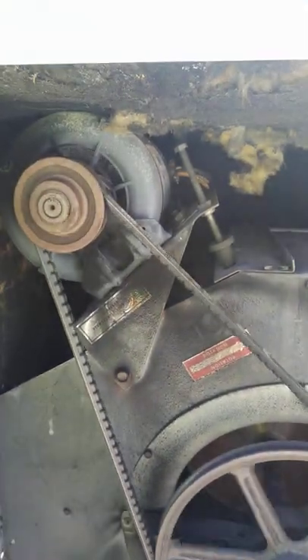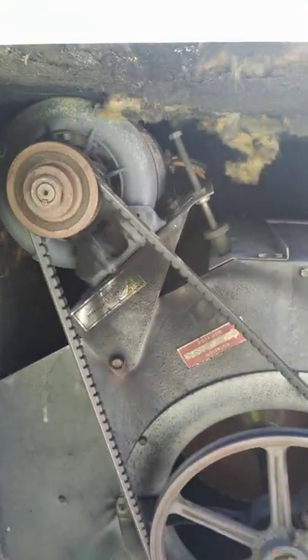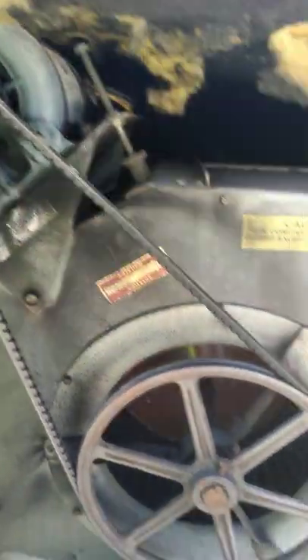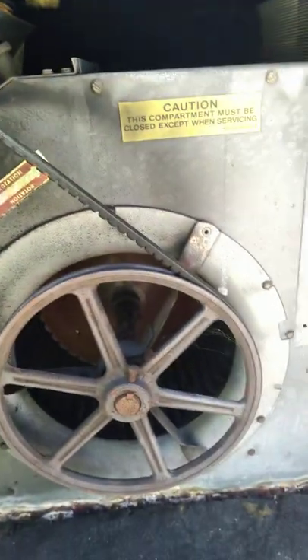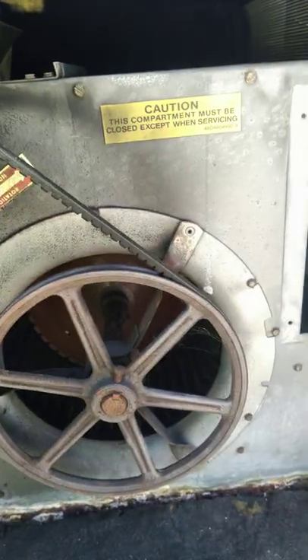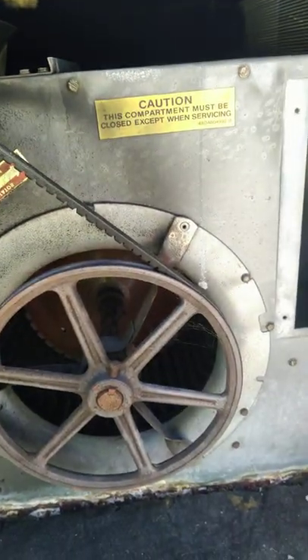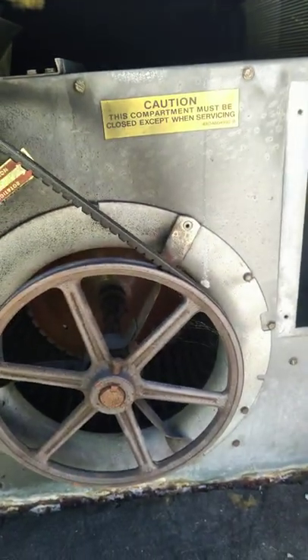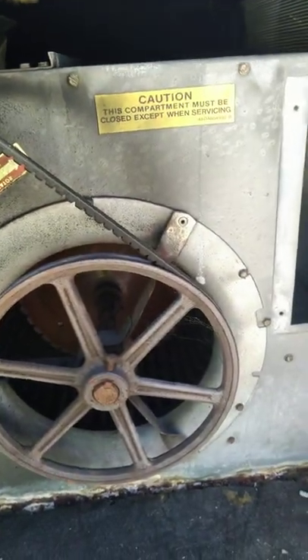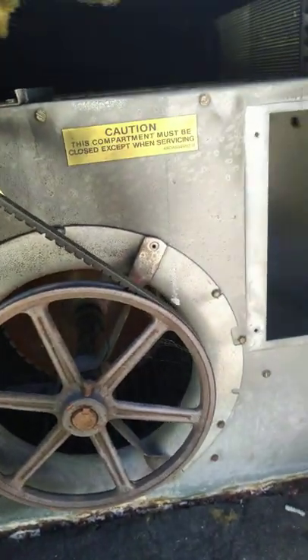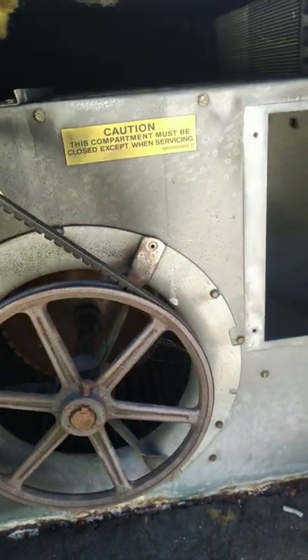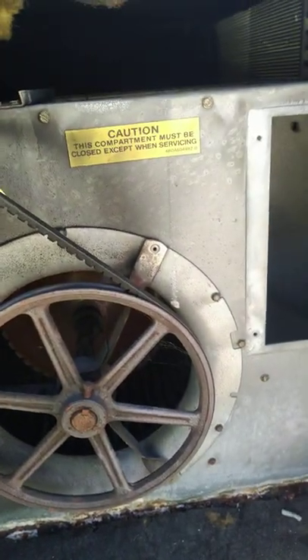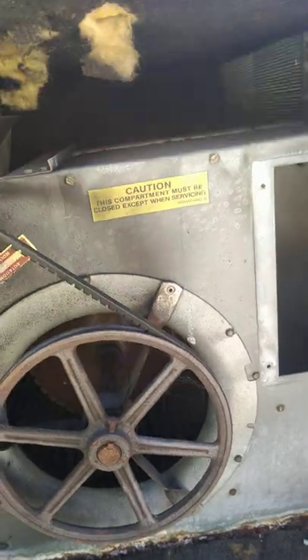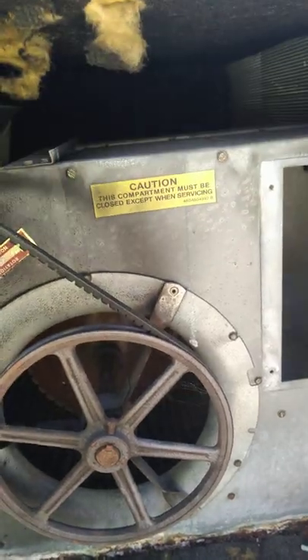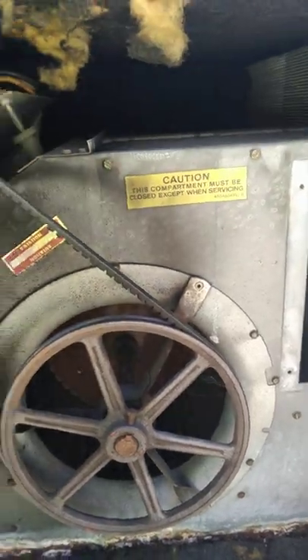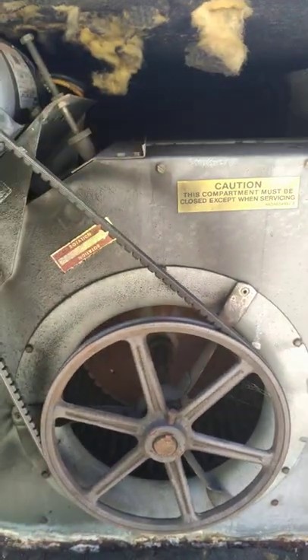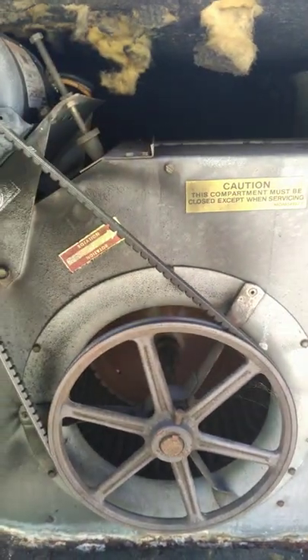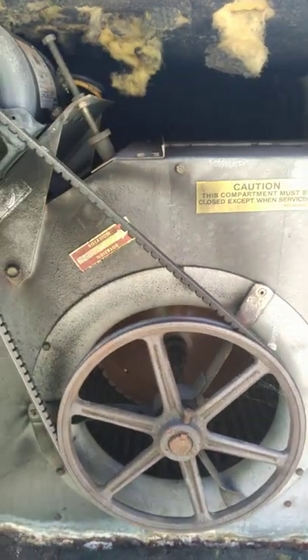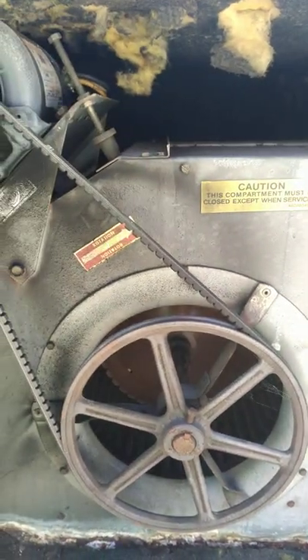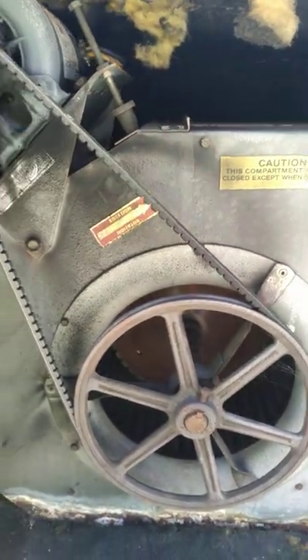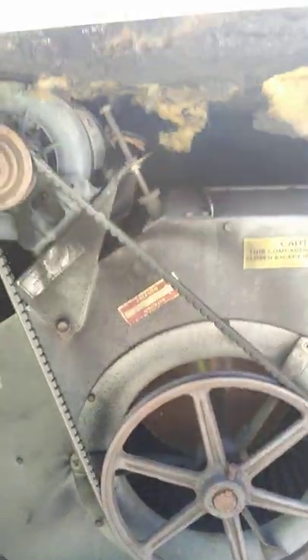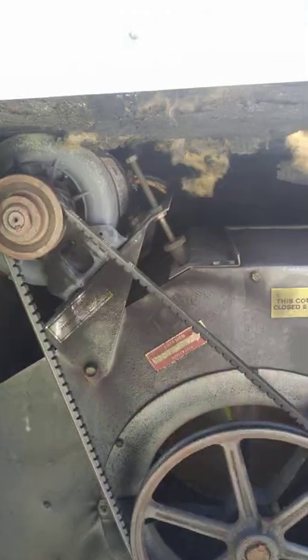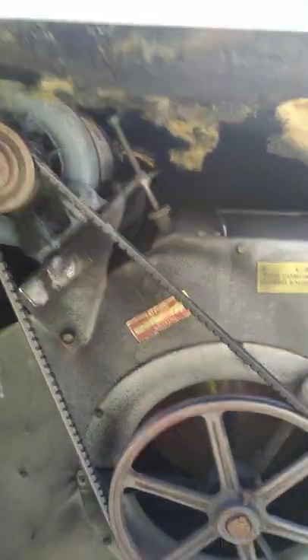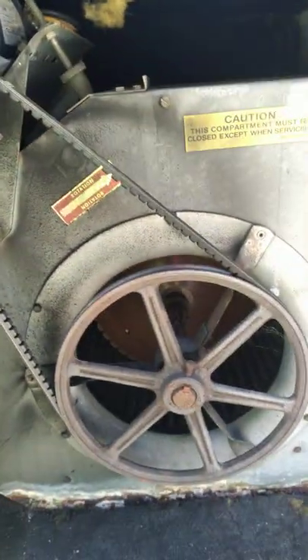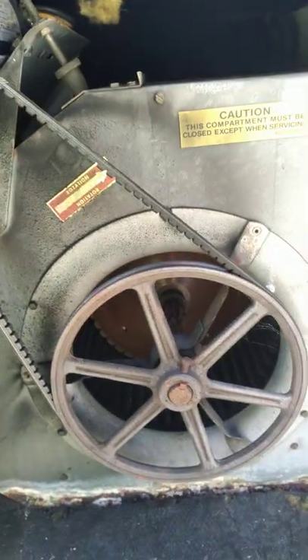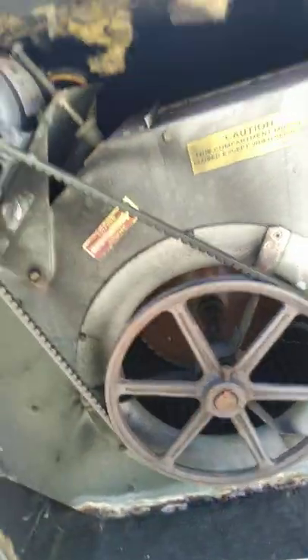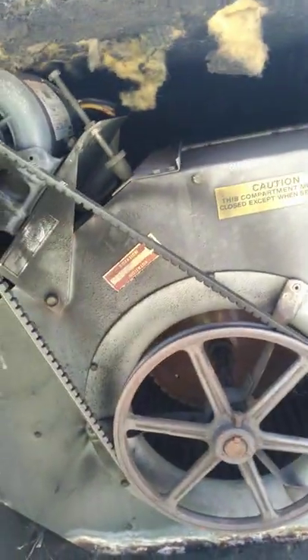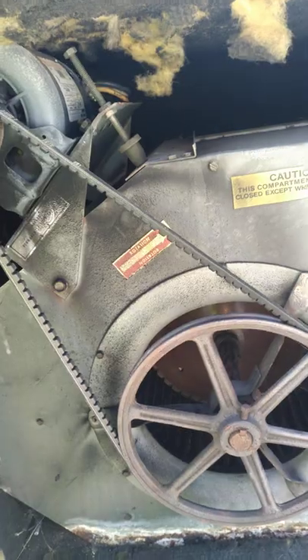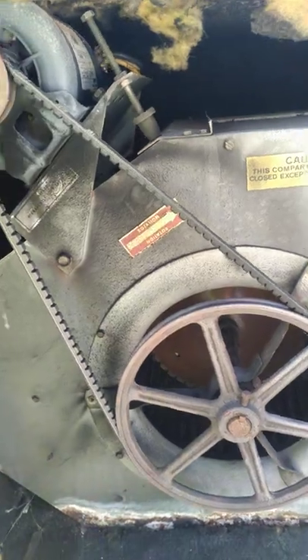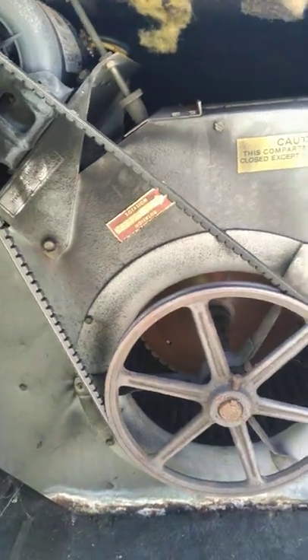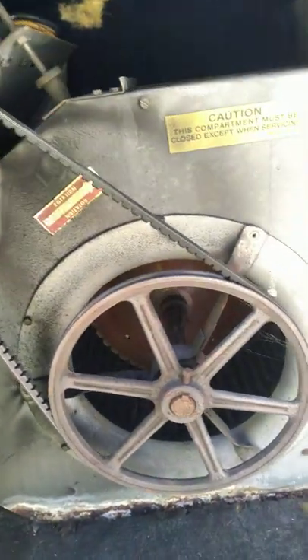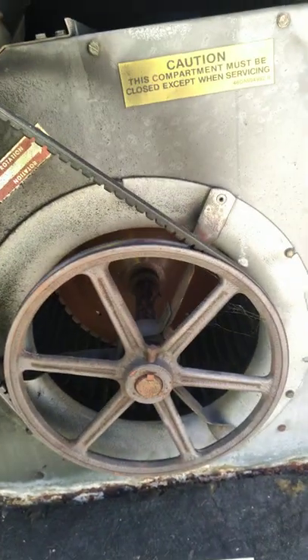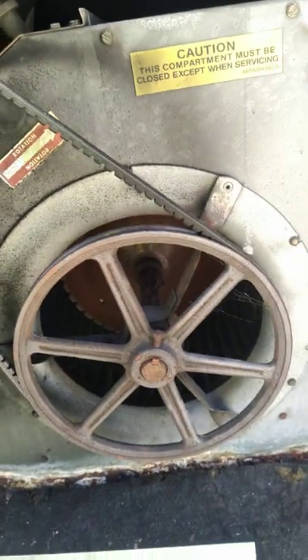I've never been on this unit before. Saw it the other day — it froze up. It's slow on gas and we can't get the charge right. So I checked the airflow and the blower is going the wrong way. It's a three-phase motor.